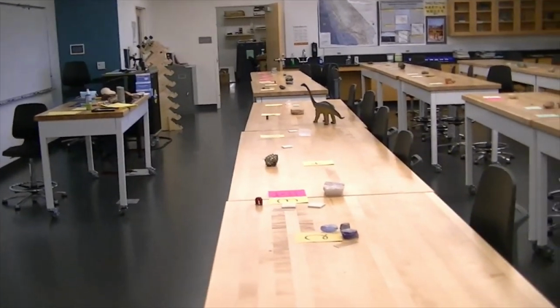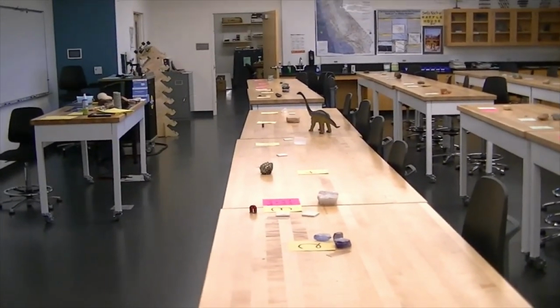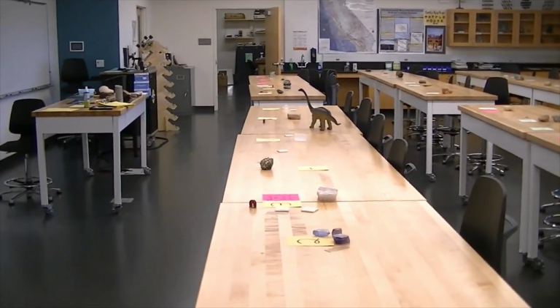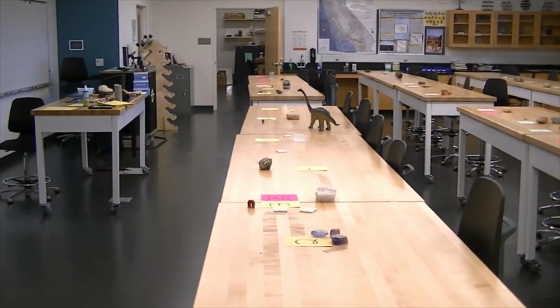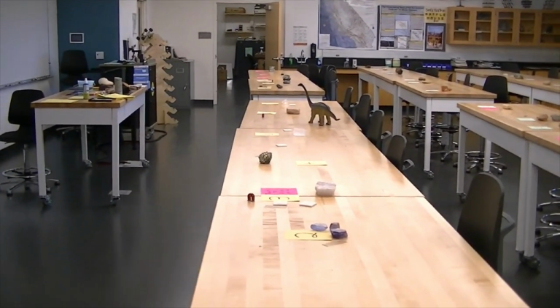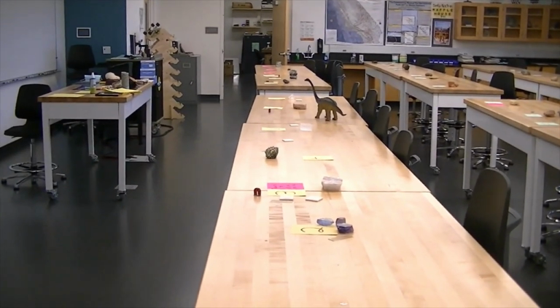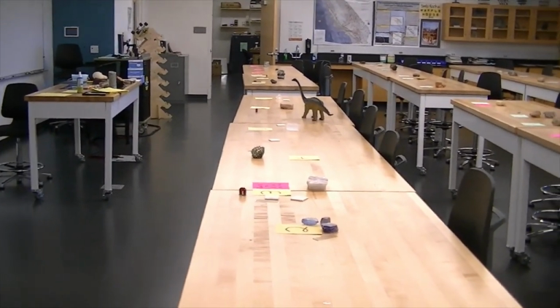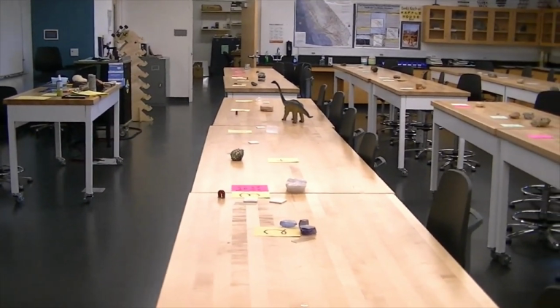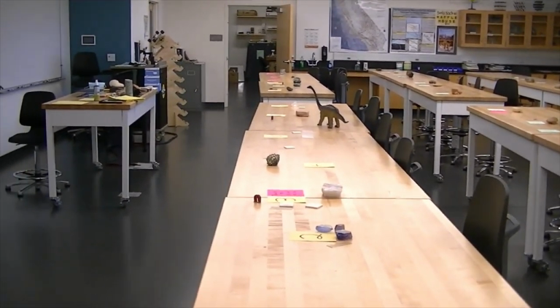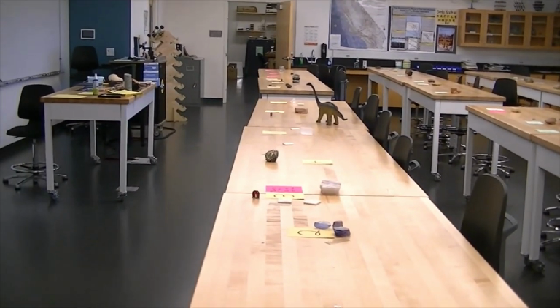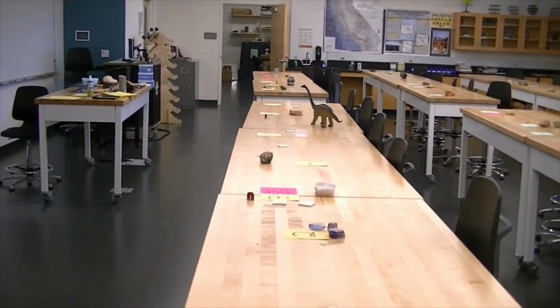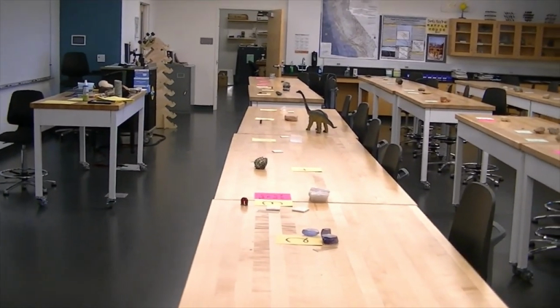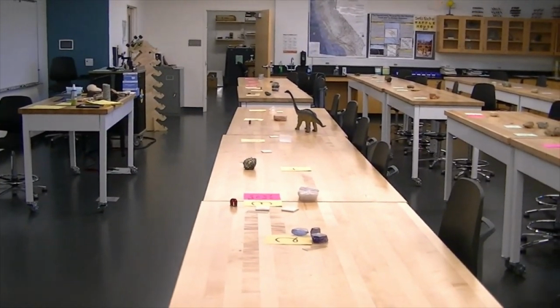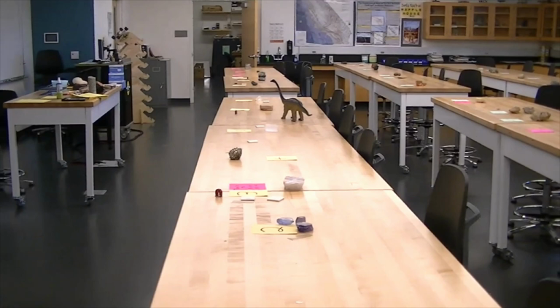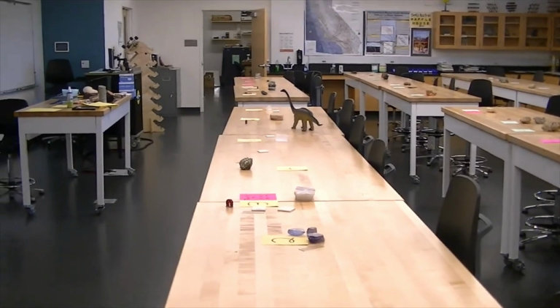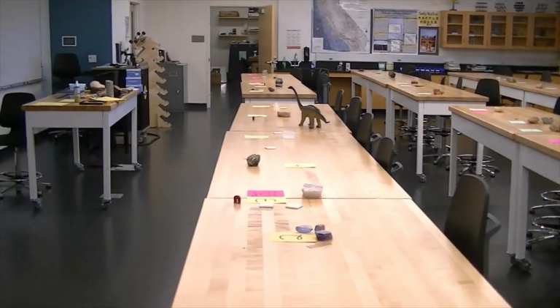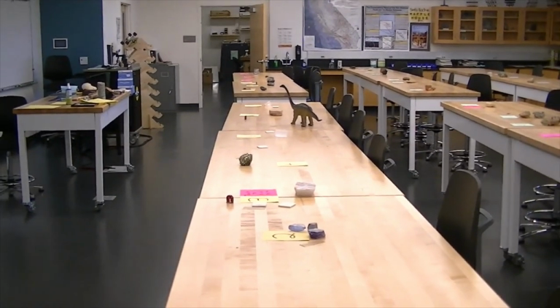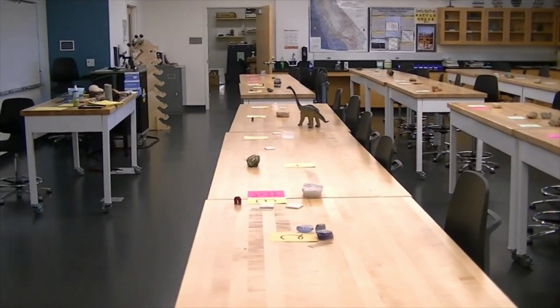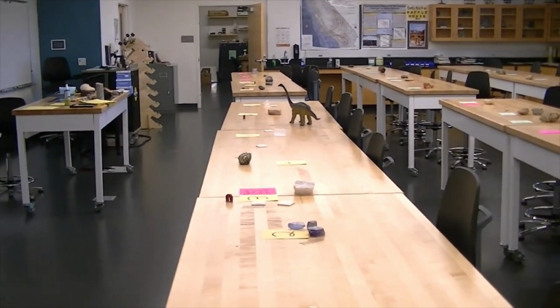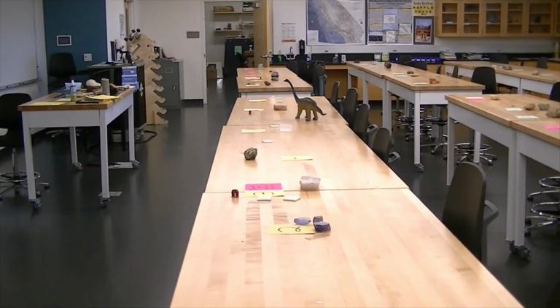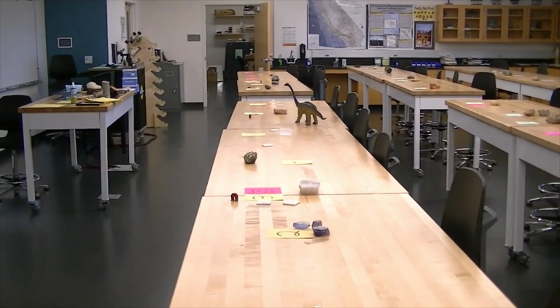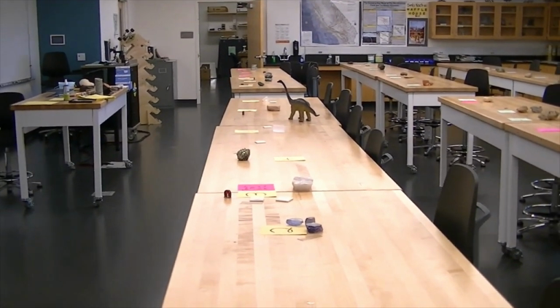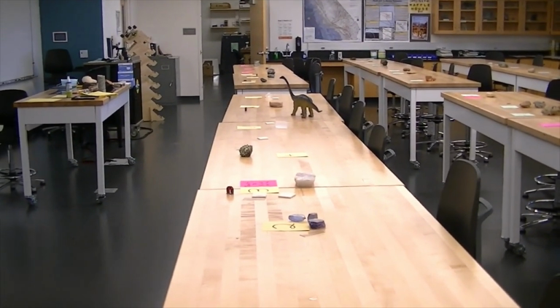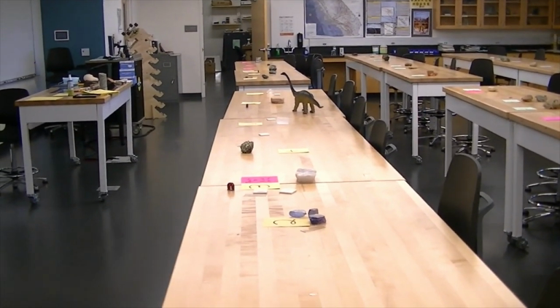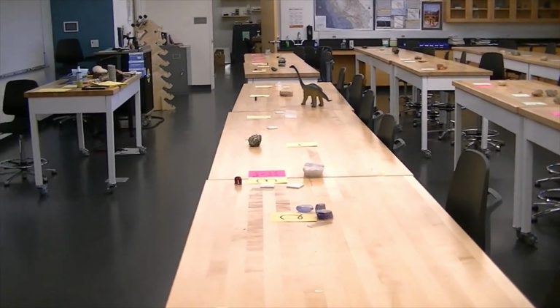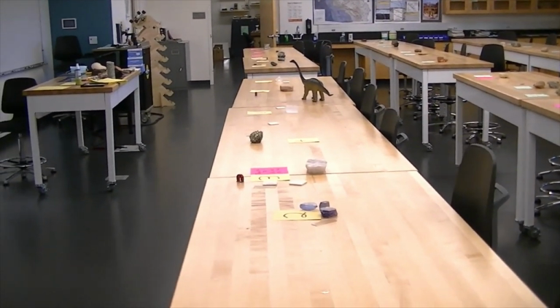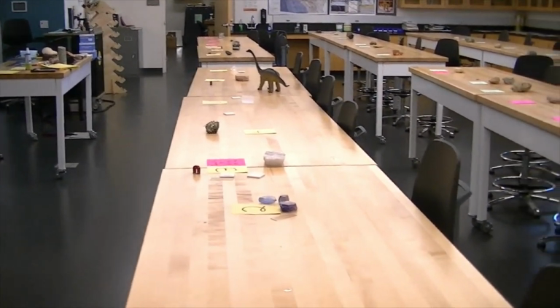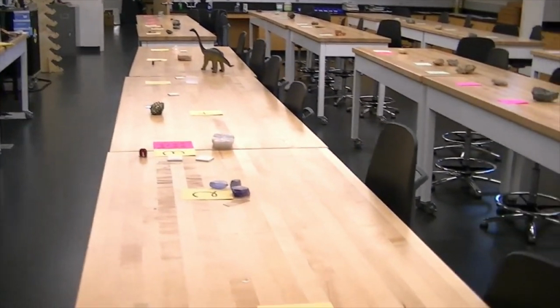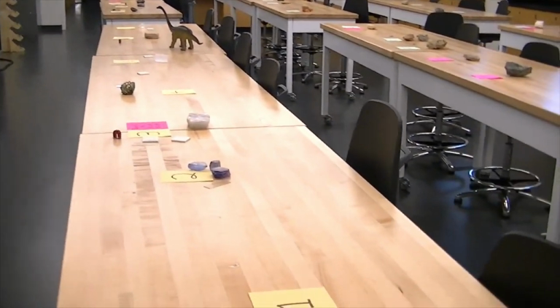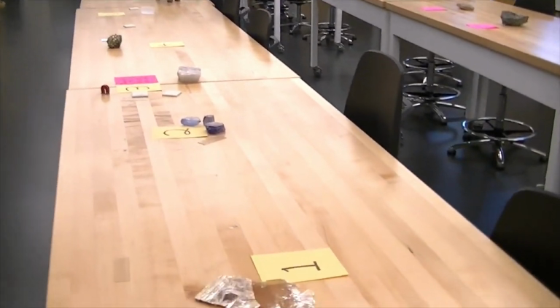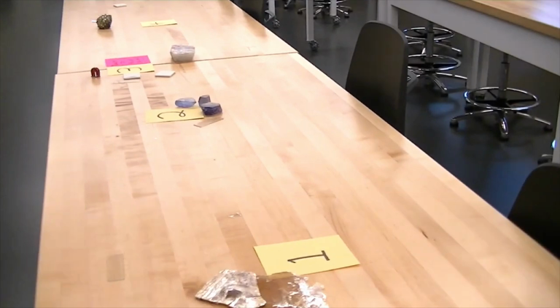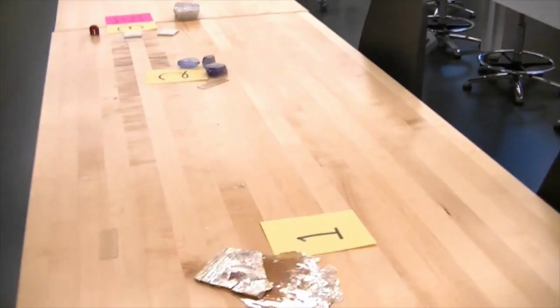This is a video of the answers to the pre-tests that we took this week. Starting with number one.